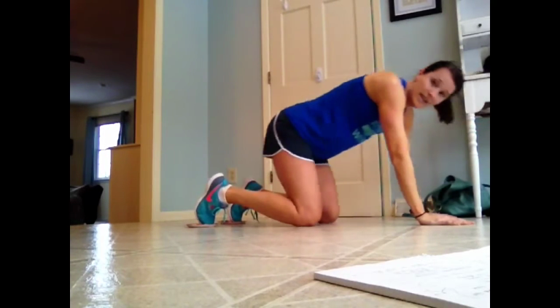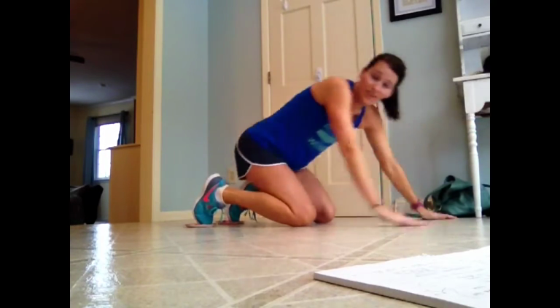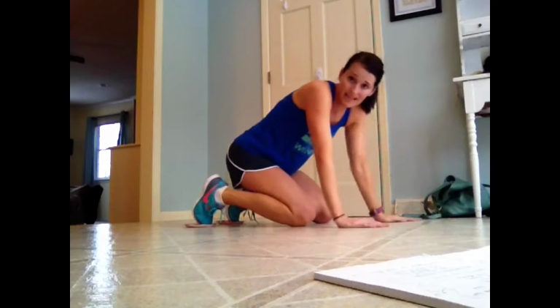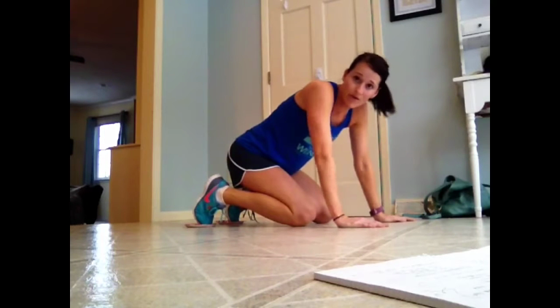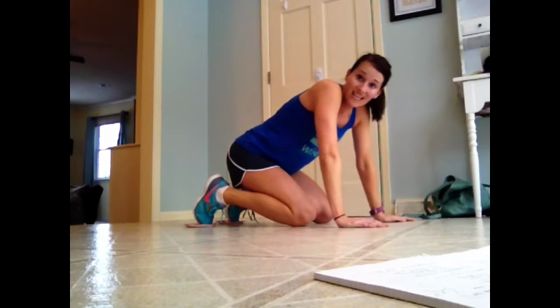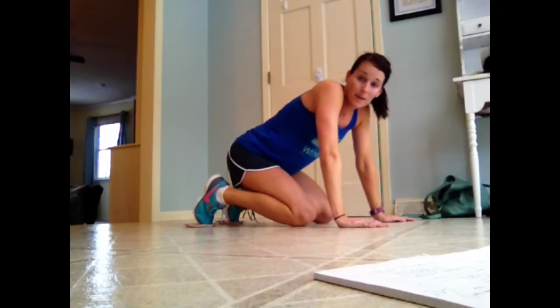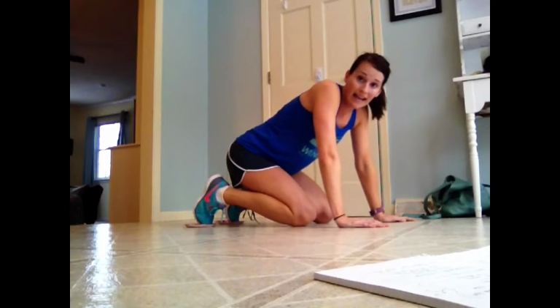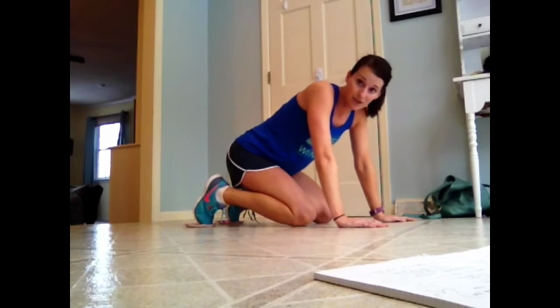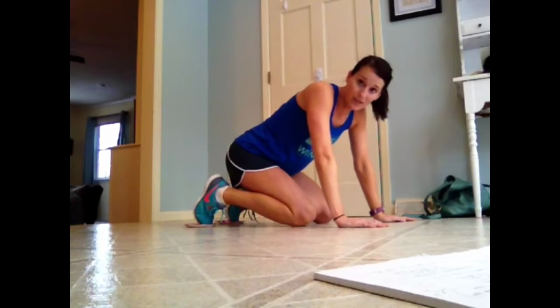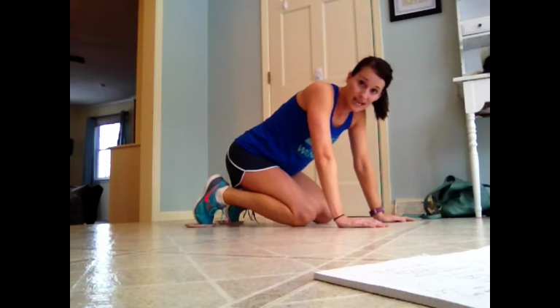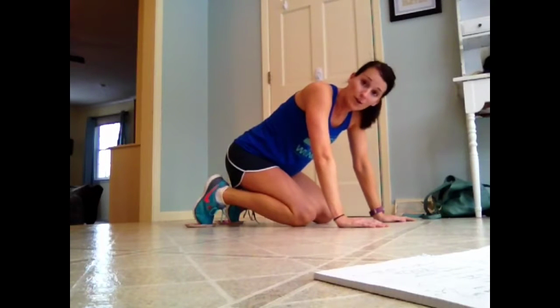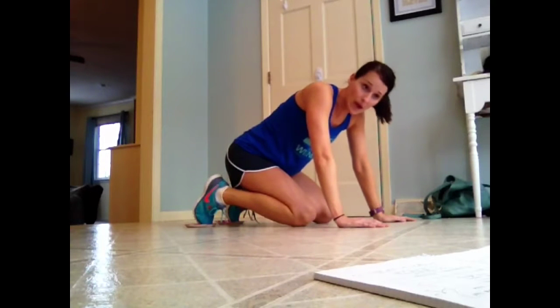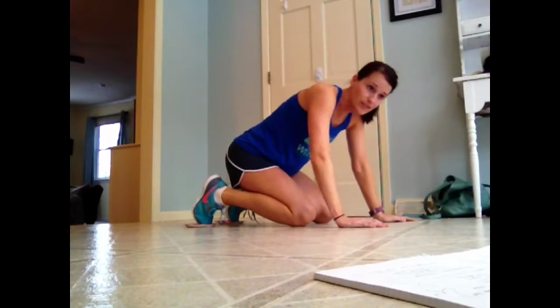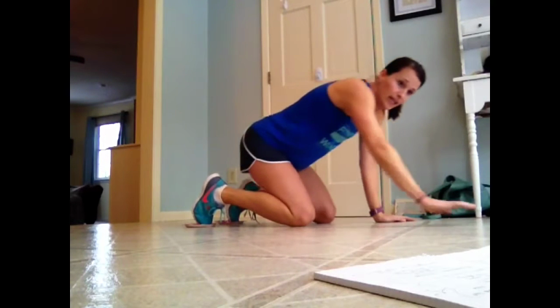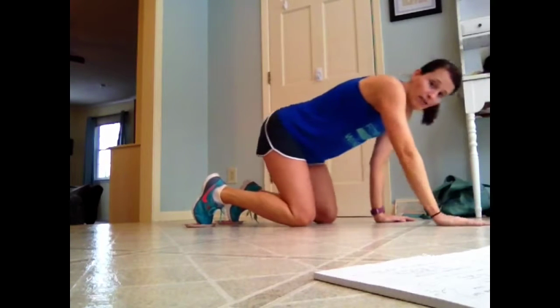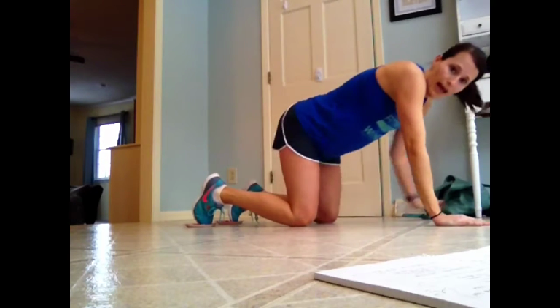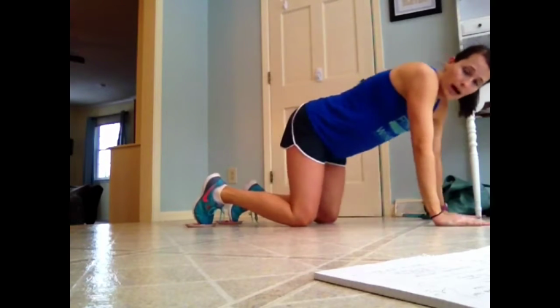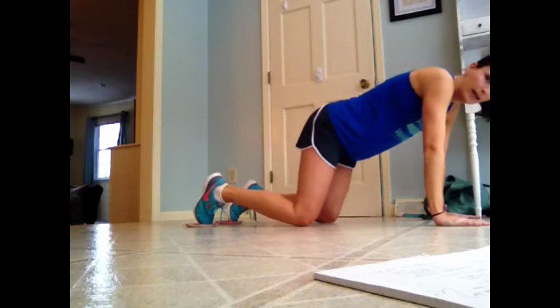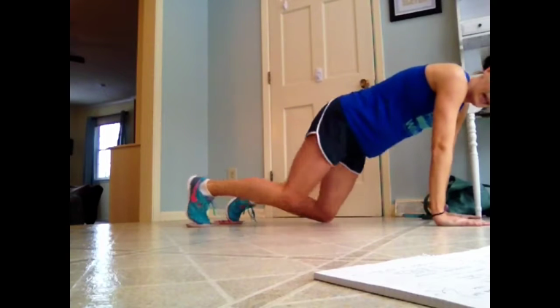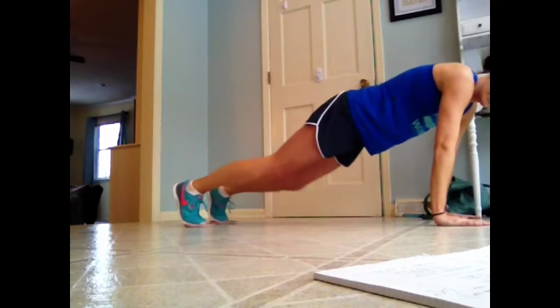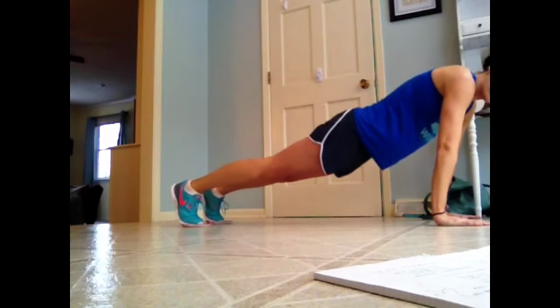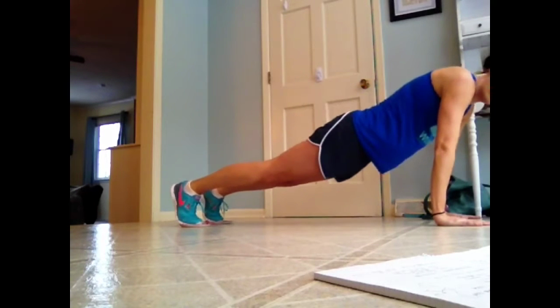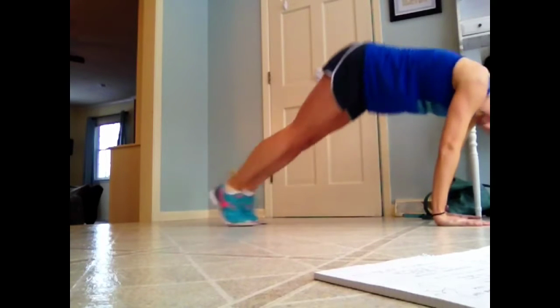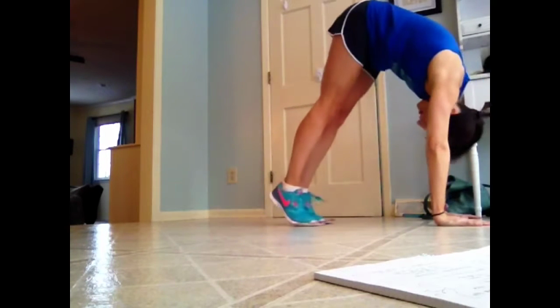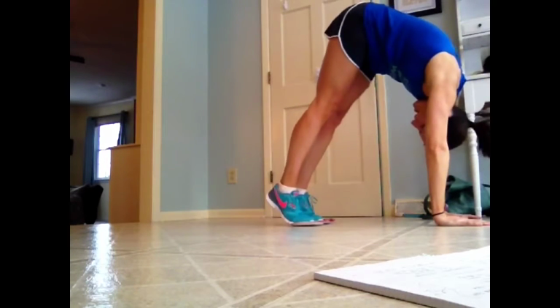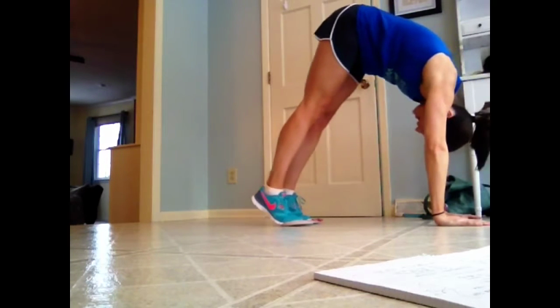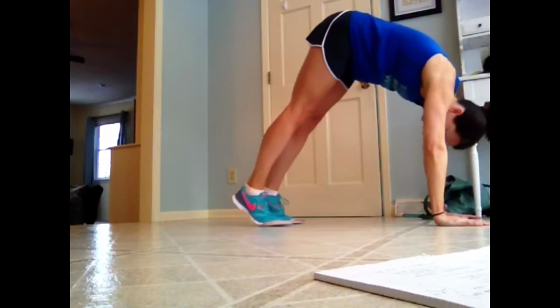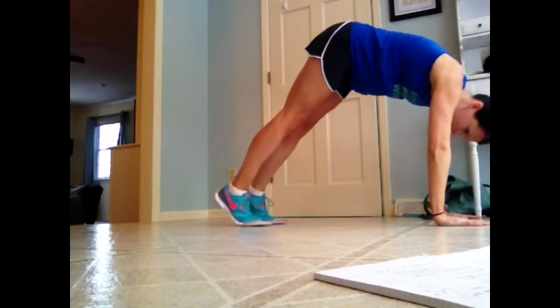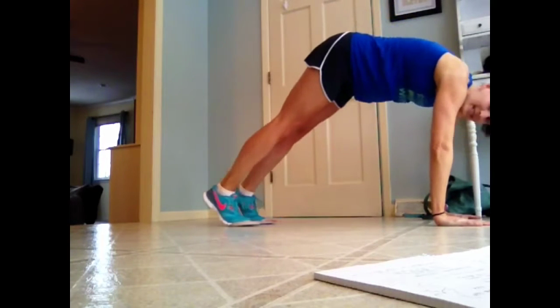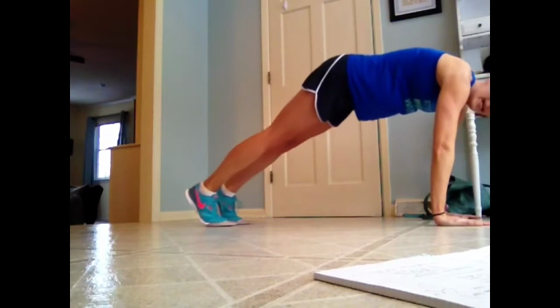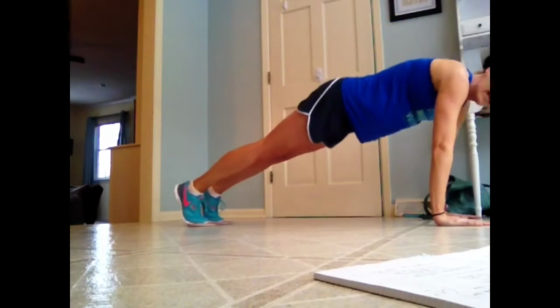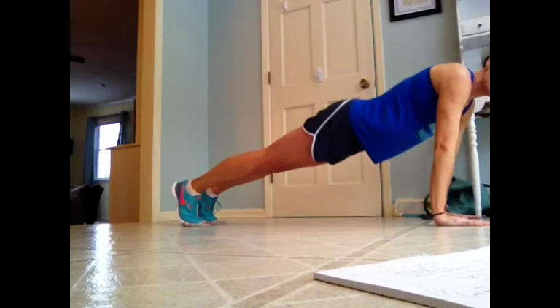So then the next move is going to be pike. The plates will stay under my toes and I'm going to pike them up. So I start here, and then I'll pike, and then I'll slide back down, nice and slick.